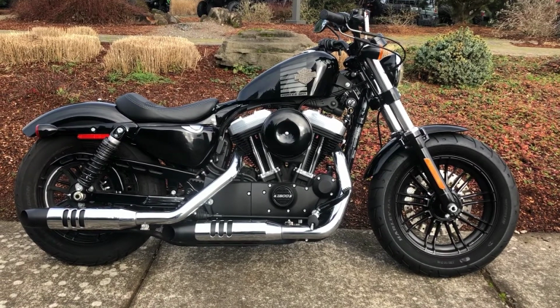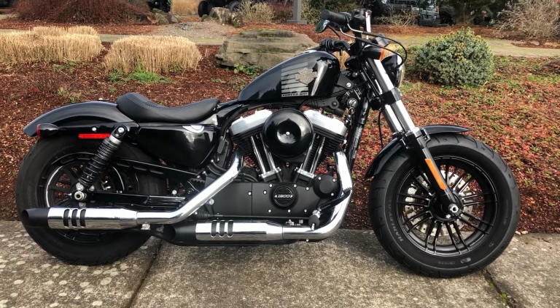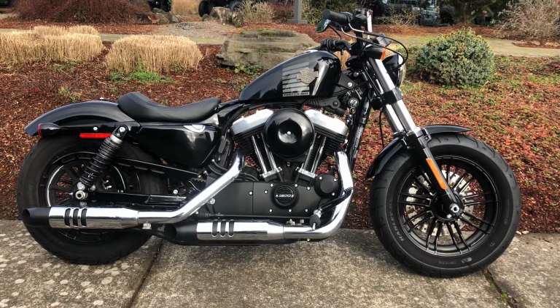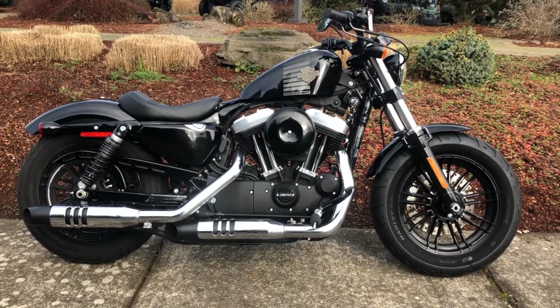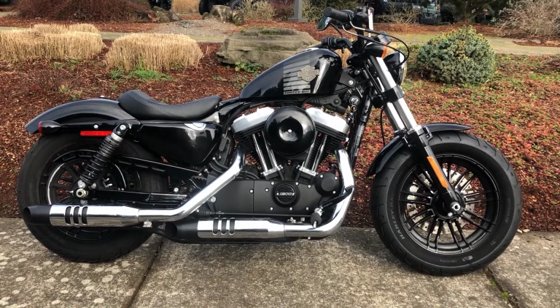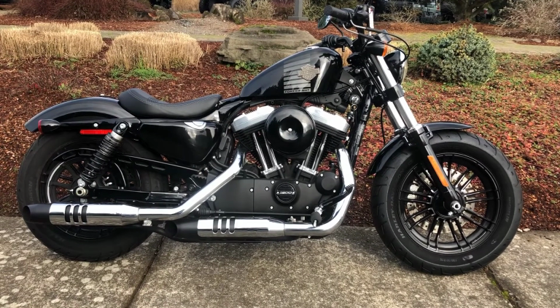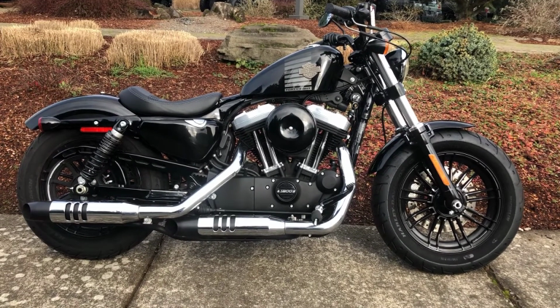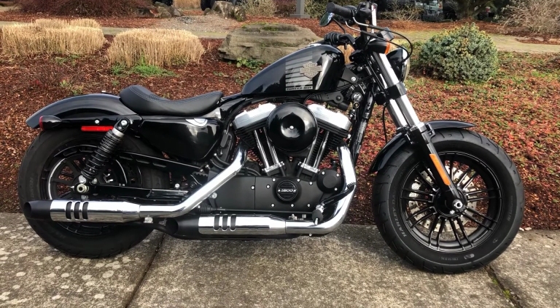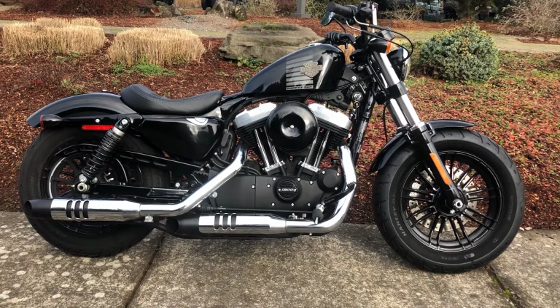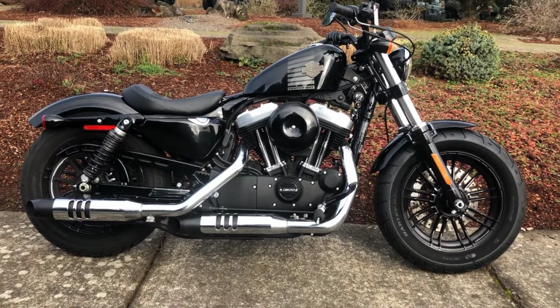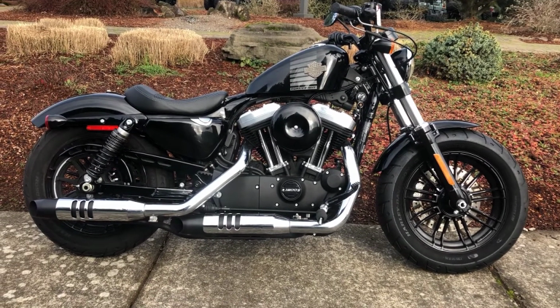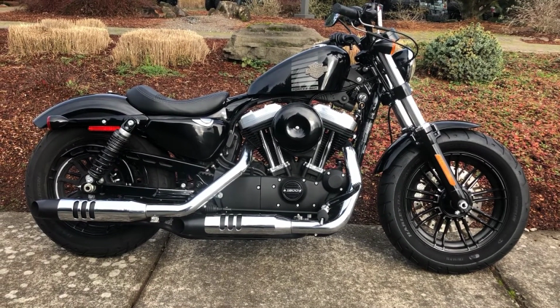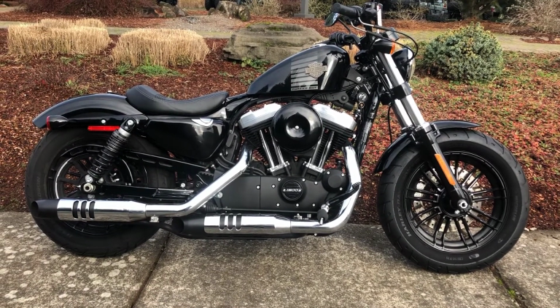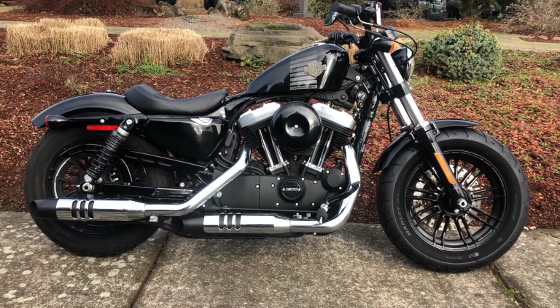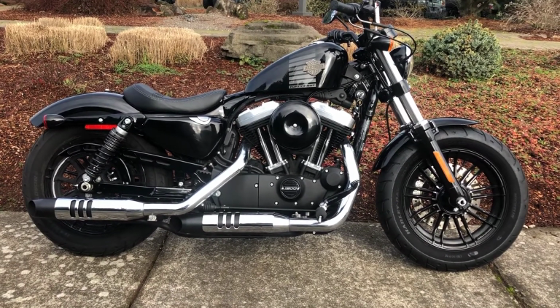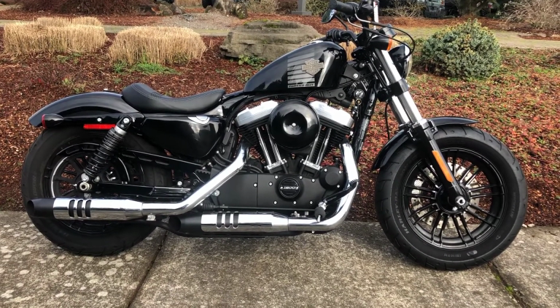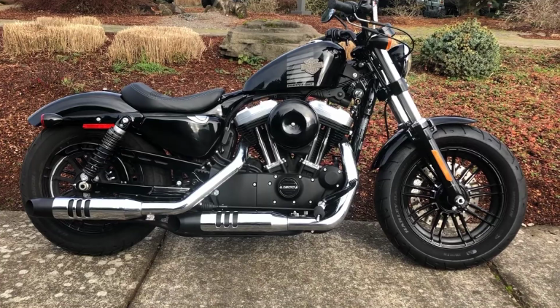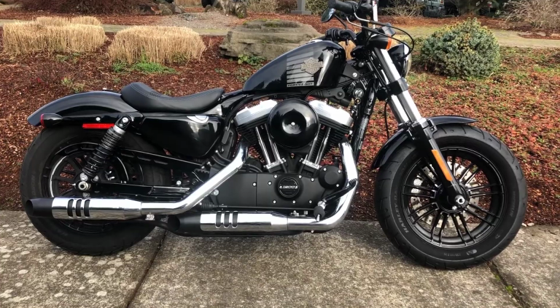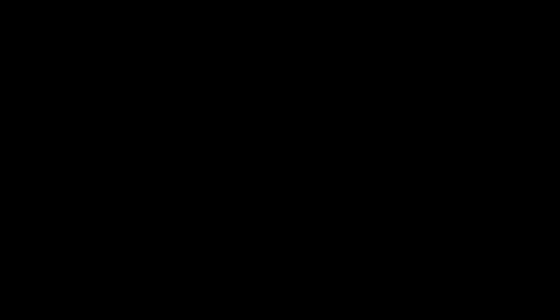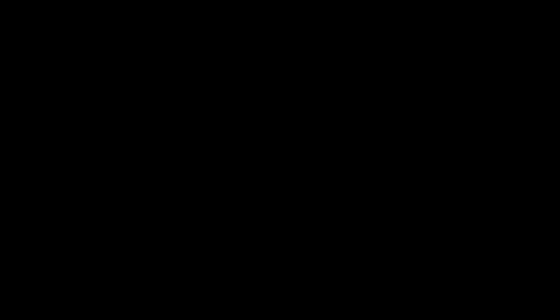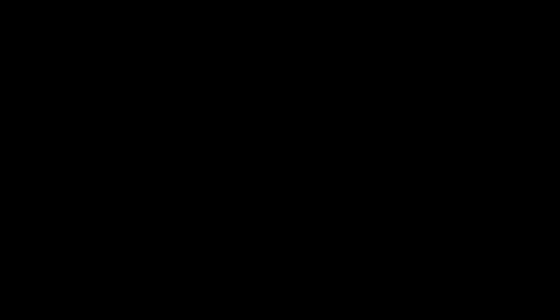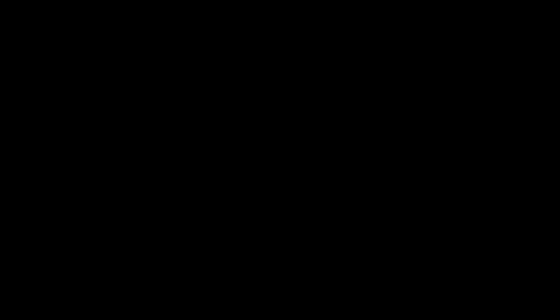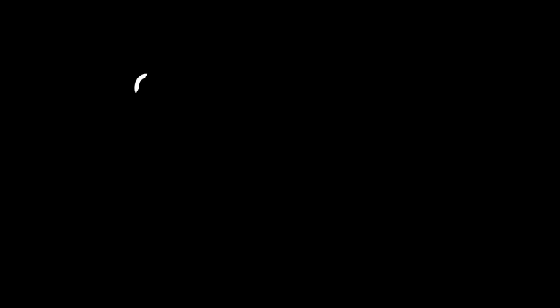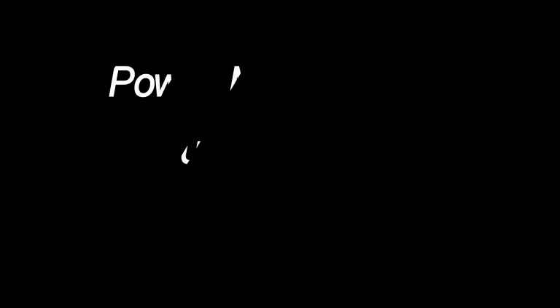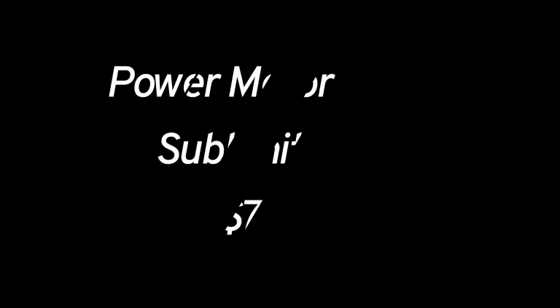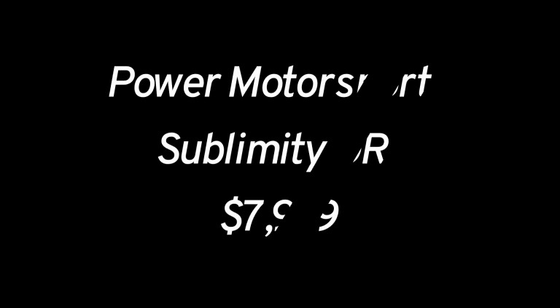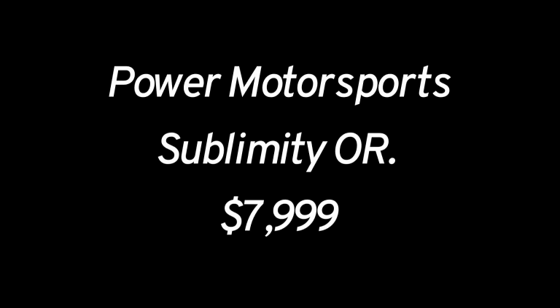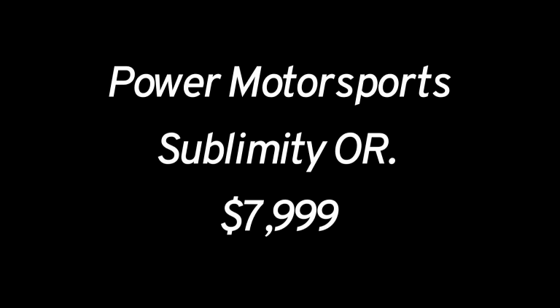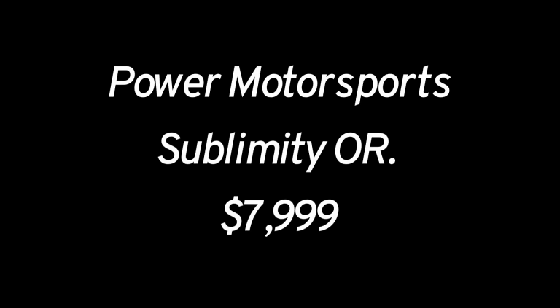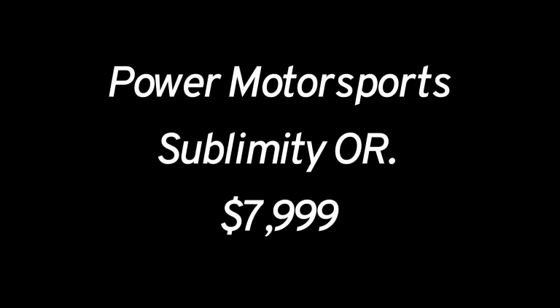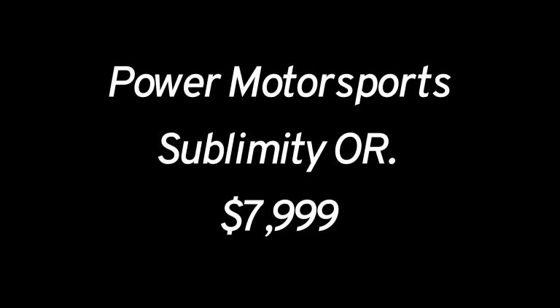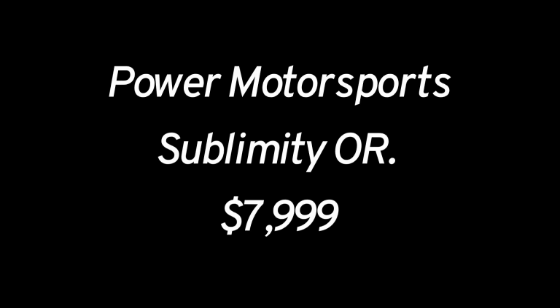Come and see it — it's $79.99 right here at Power Motorsports, Sublimity, Oregon.